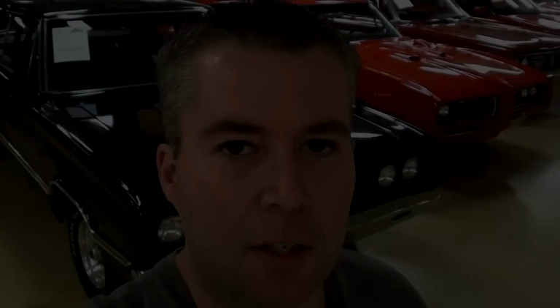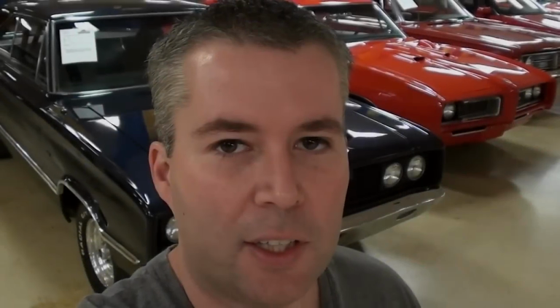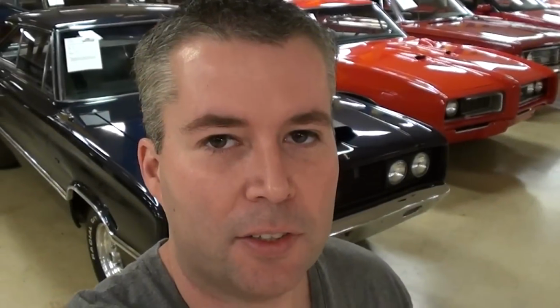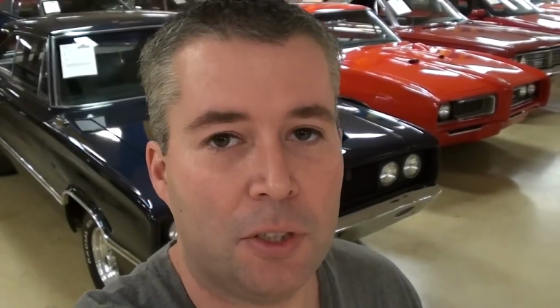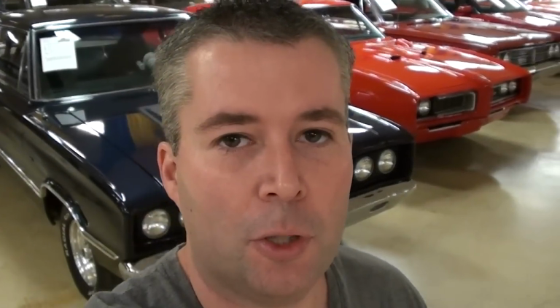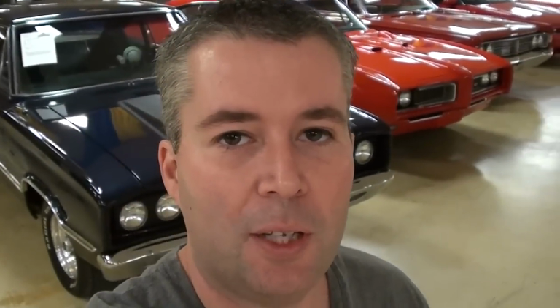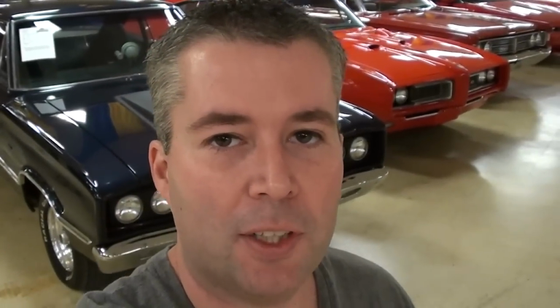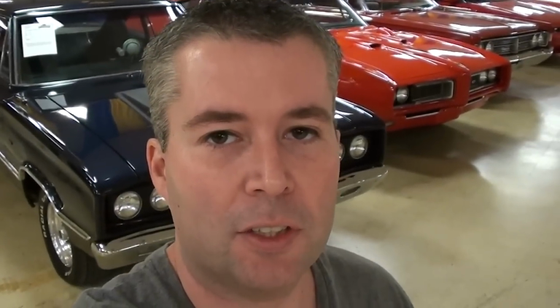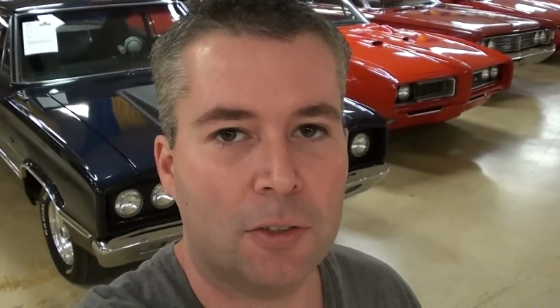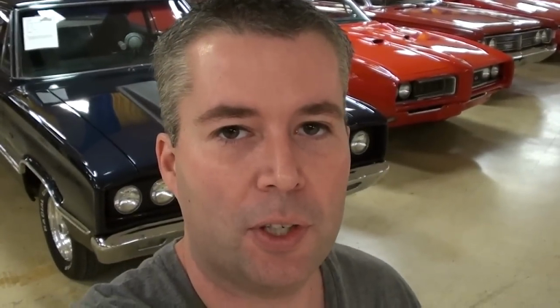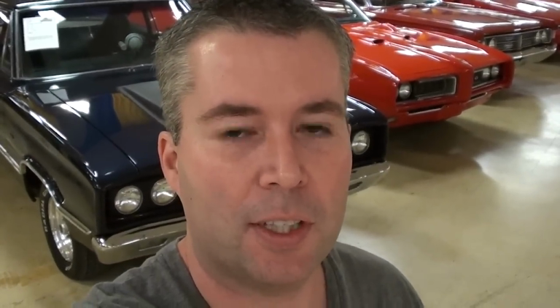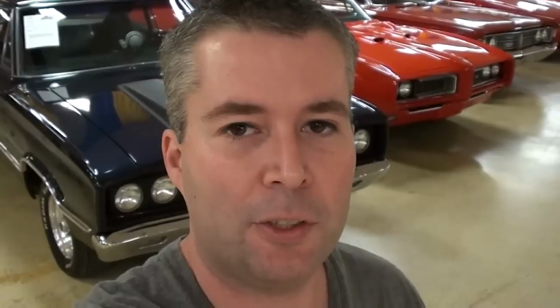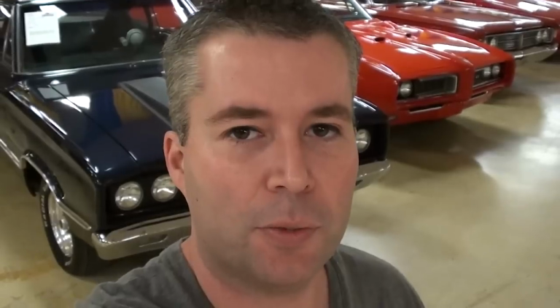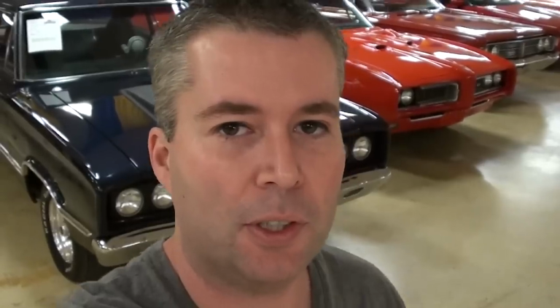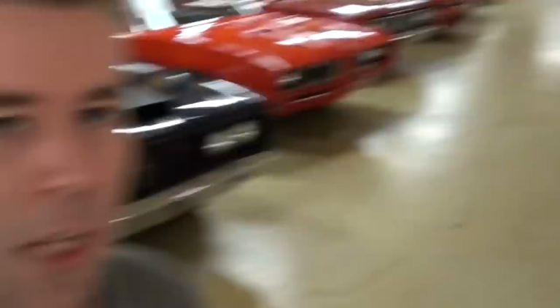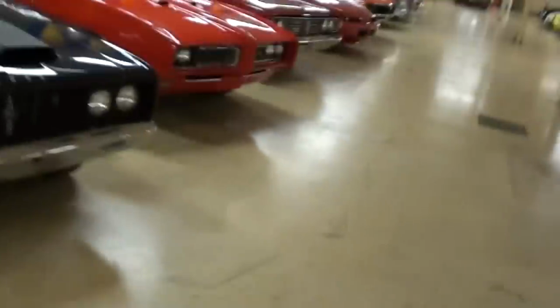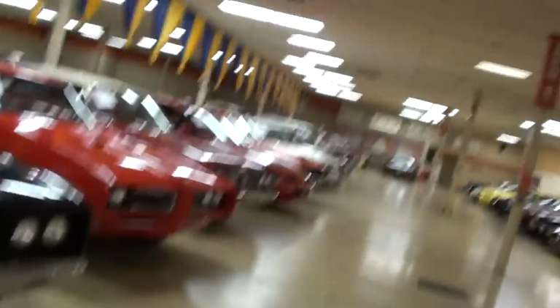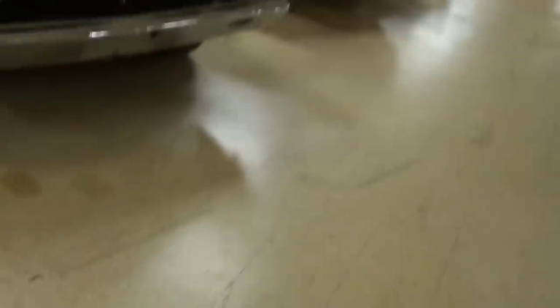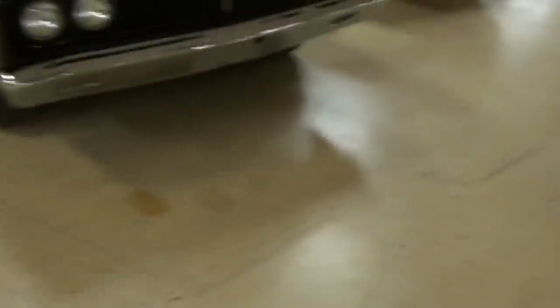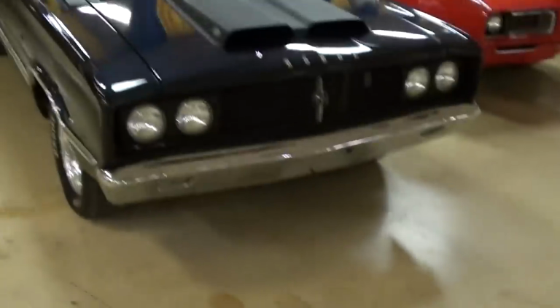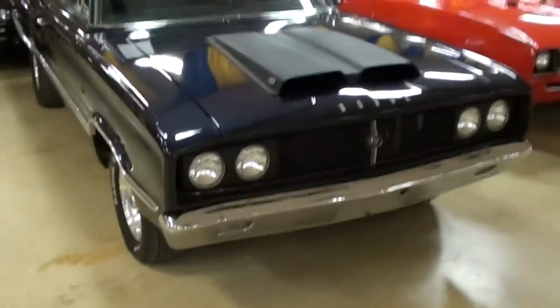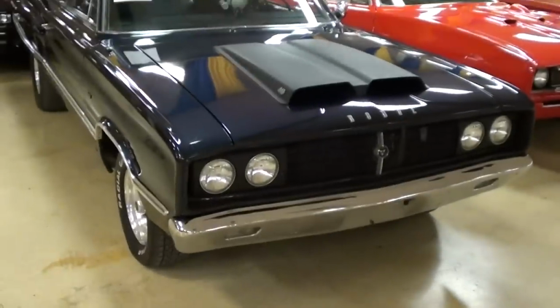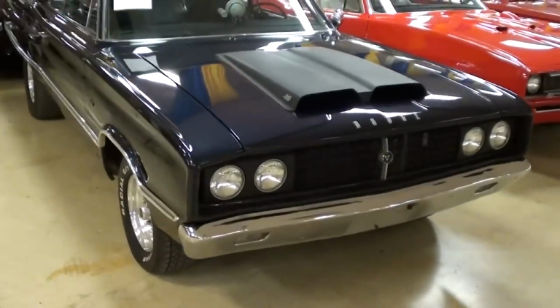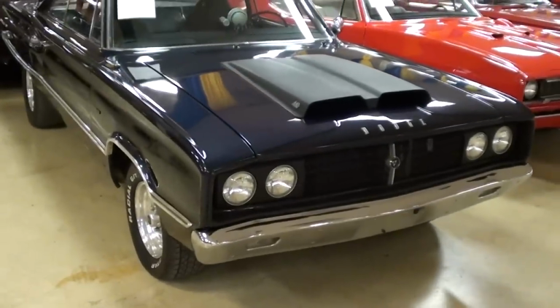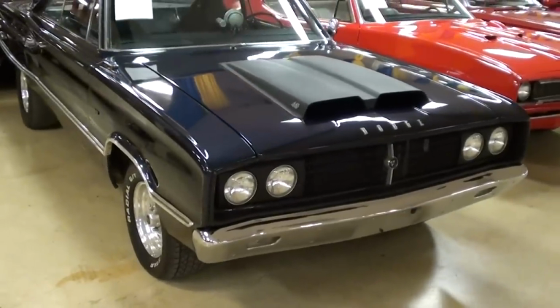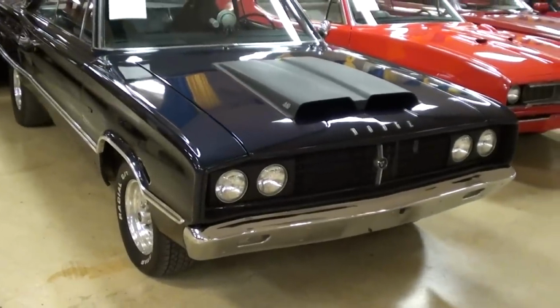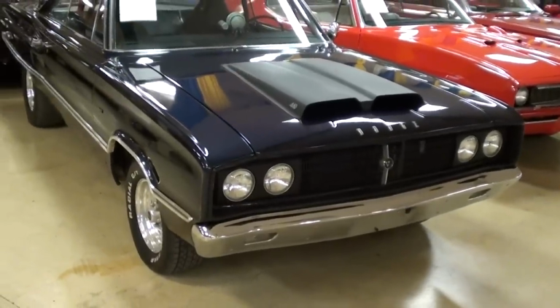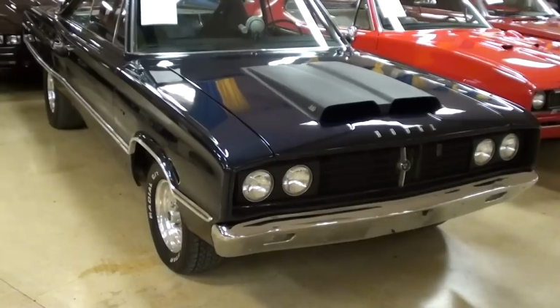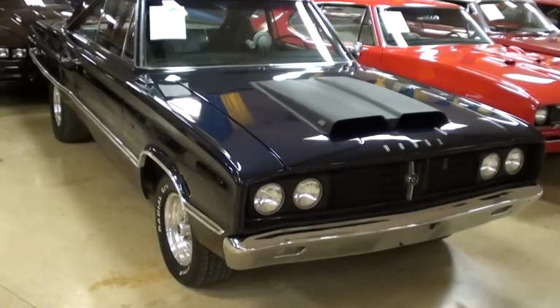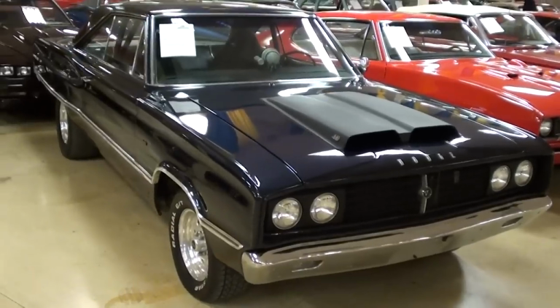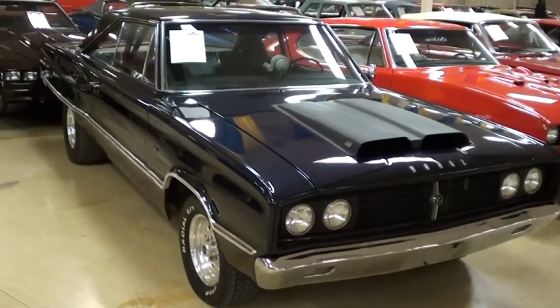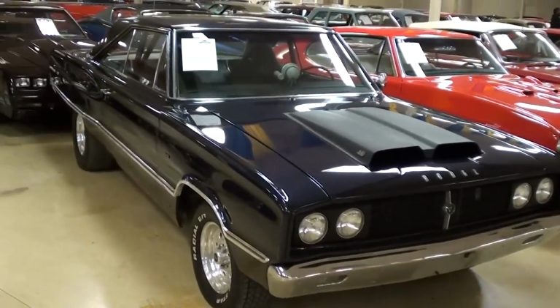Hey guys, coming to you from Gateway Classic Cars outside of St. Louis, Missouri. I thought you'd like to look at this 1967 Dodge Coronet 440.